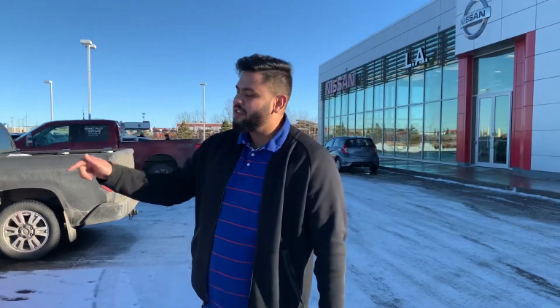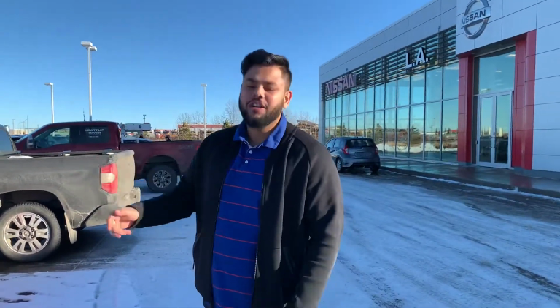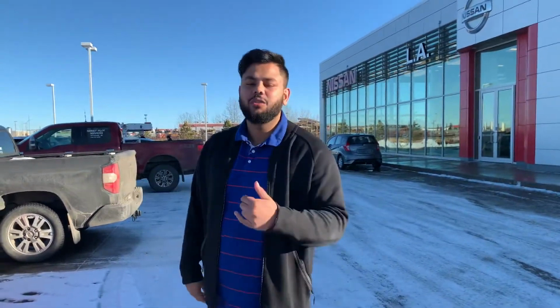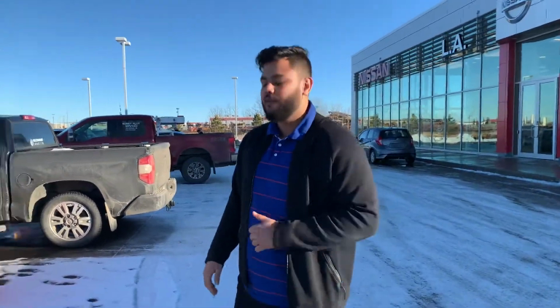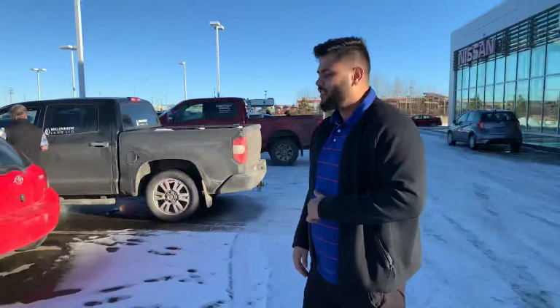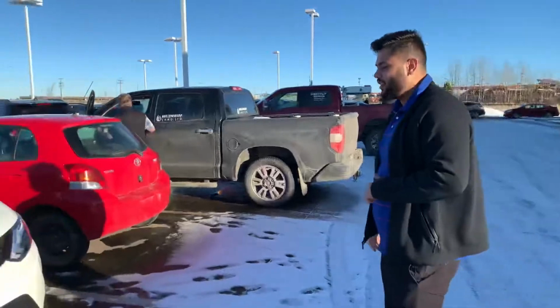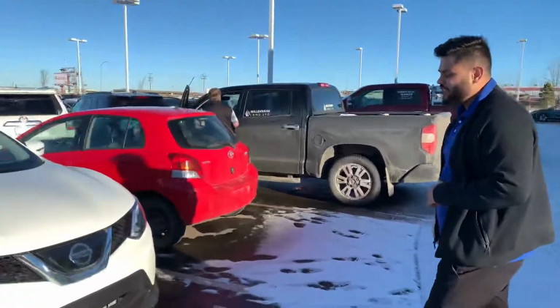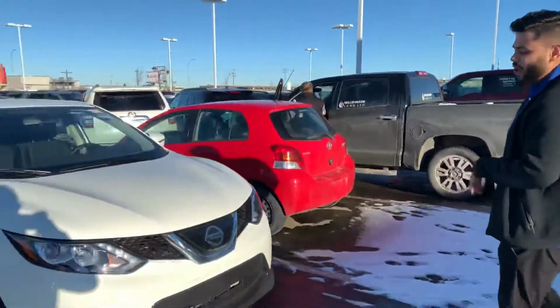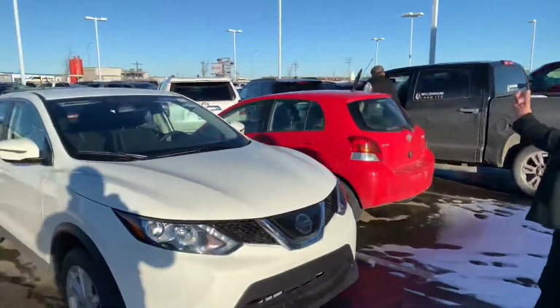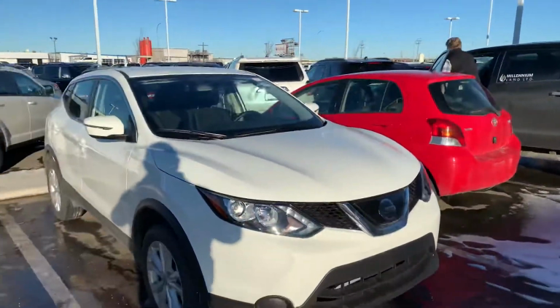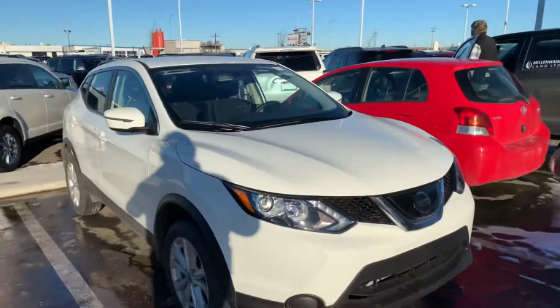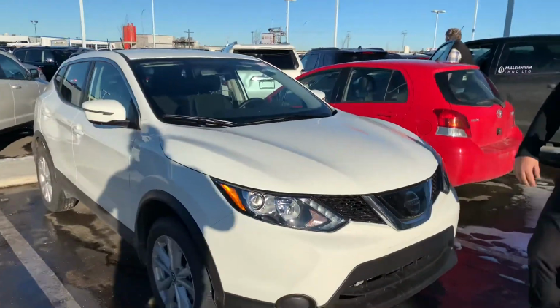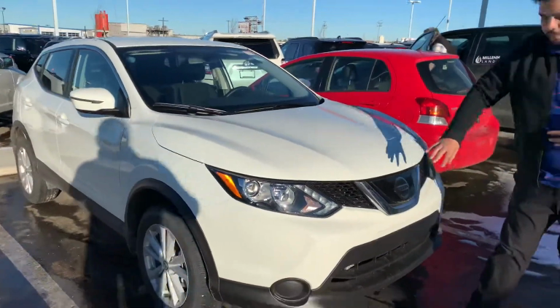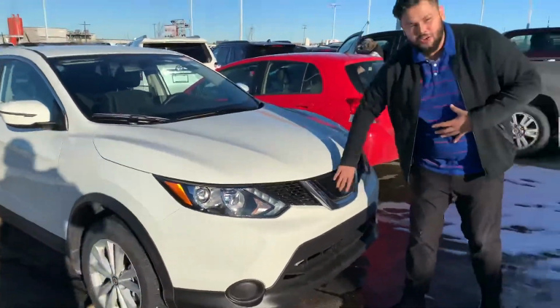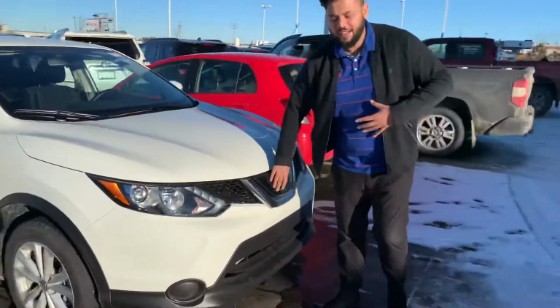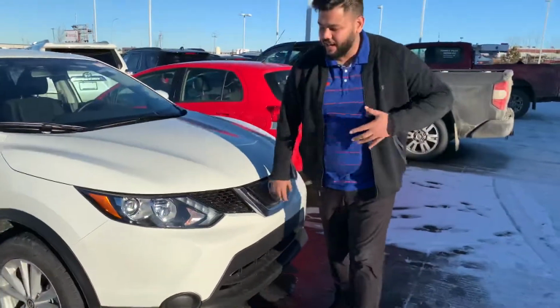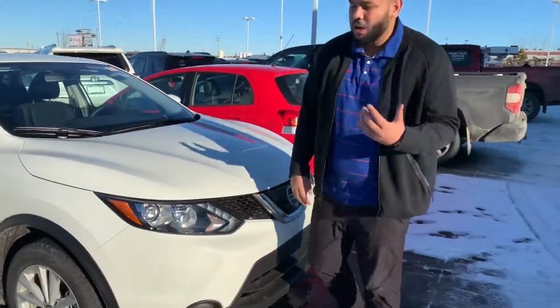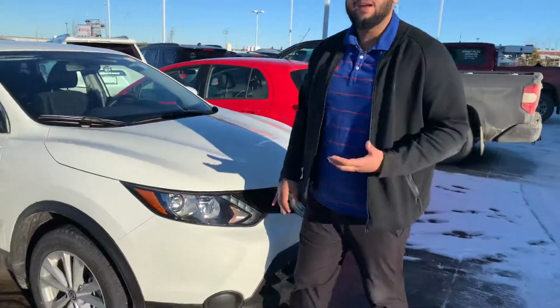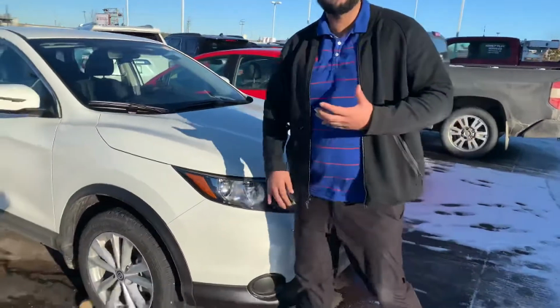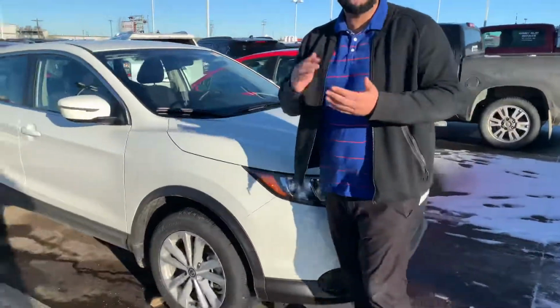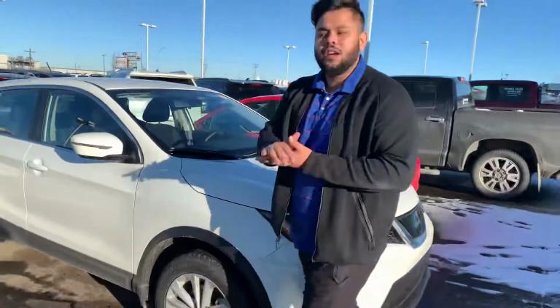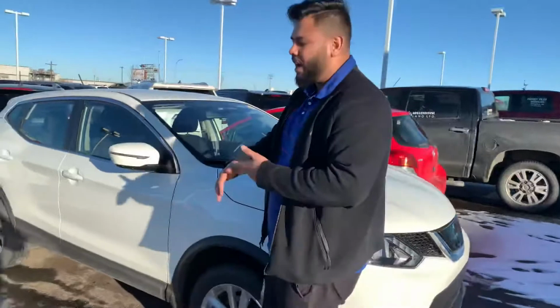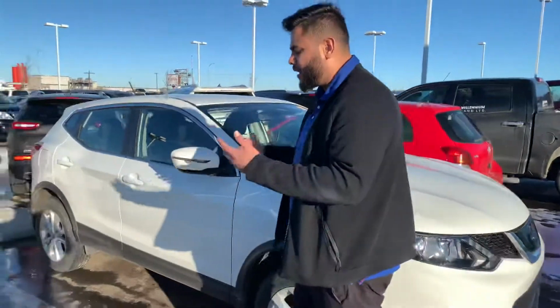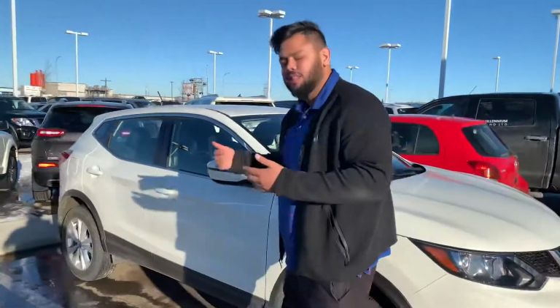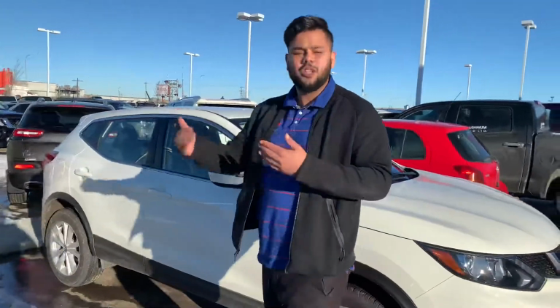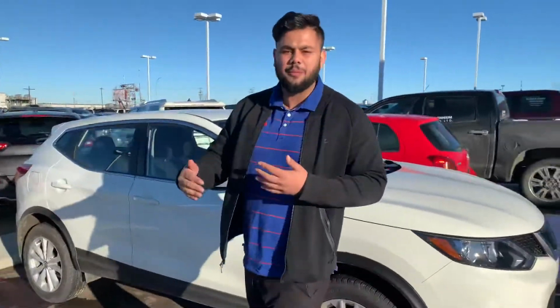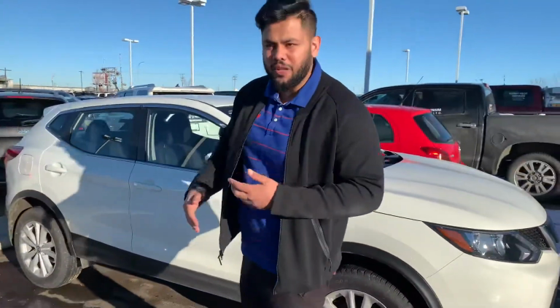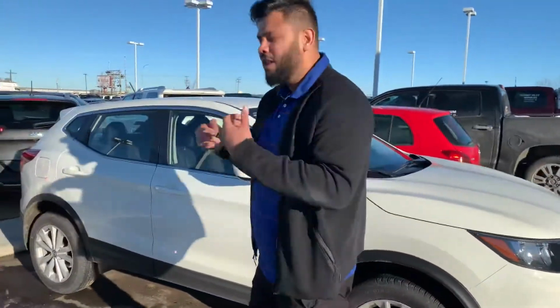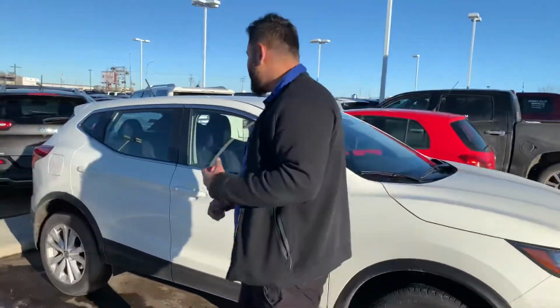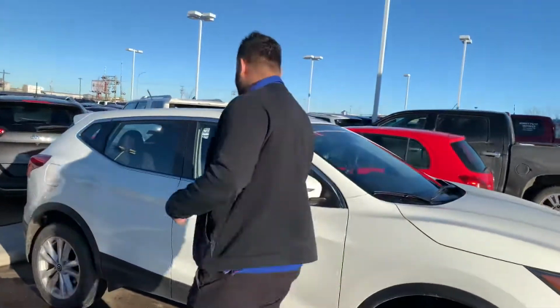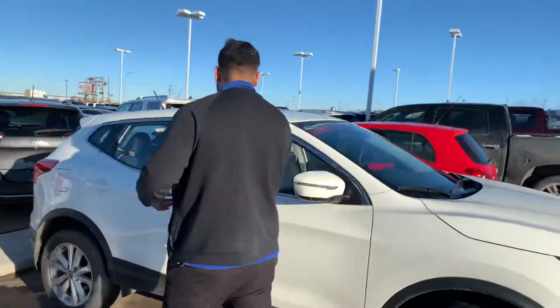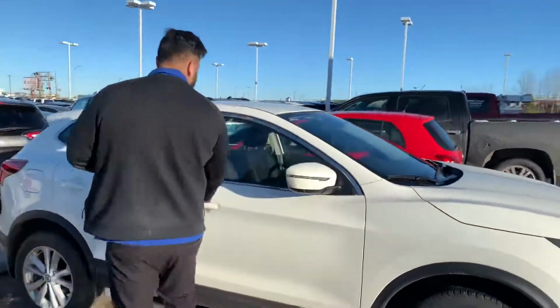Under the hood, you get a 2-liter, 4-cylinder engine. All your front collision warning sensors are parked right behind this guy. What that means is if you're driving down the highway, if somebody jumps up in front of you, the vehicle will brake itself.